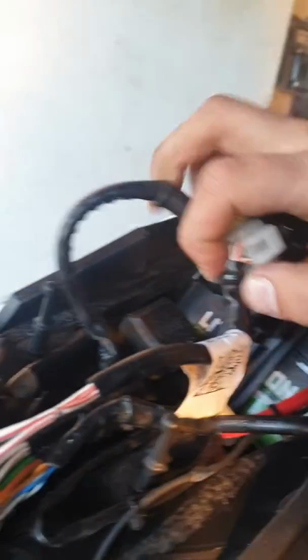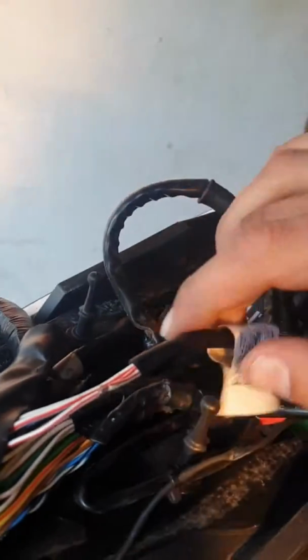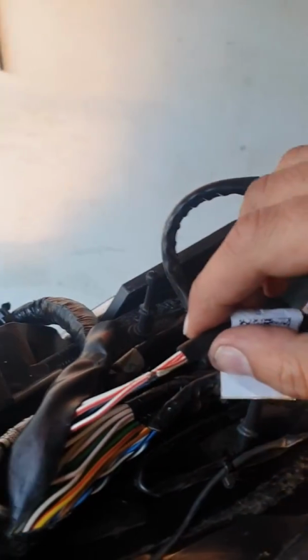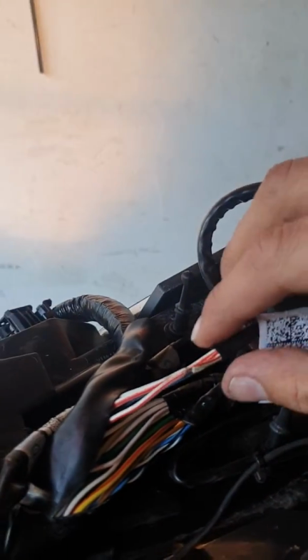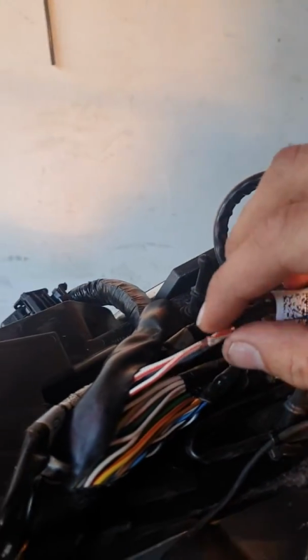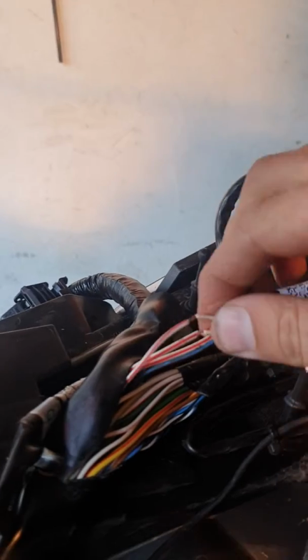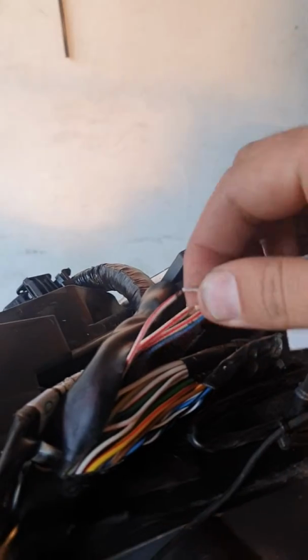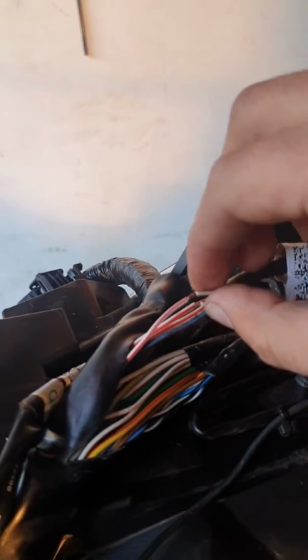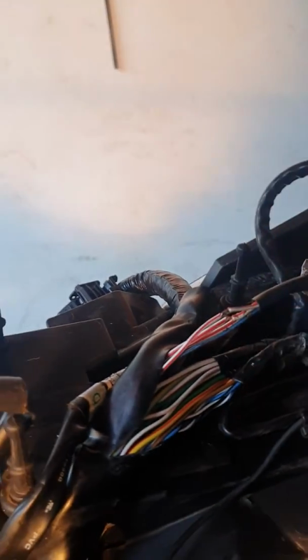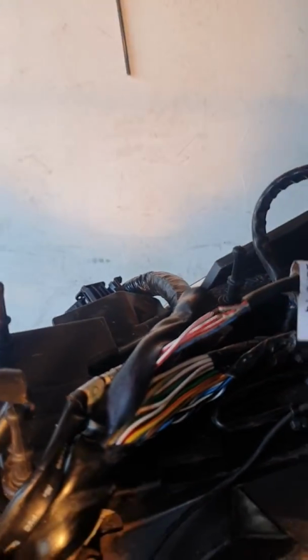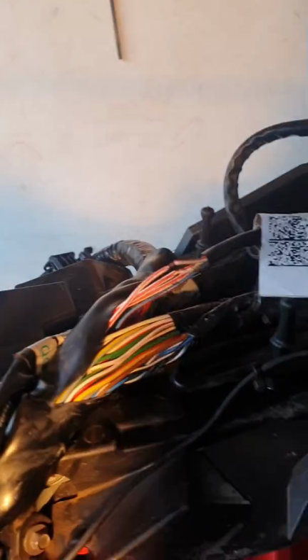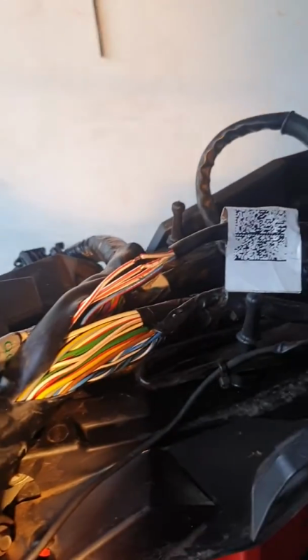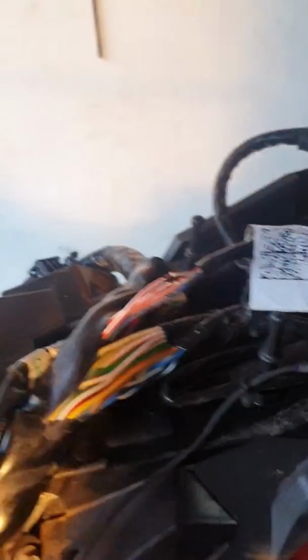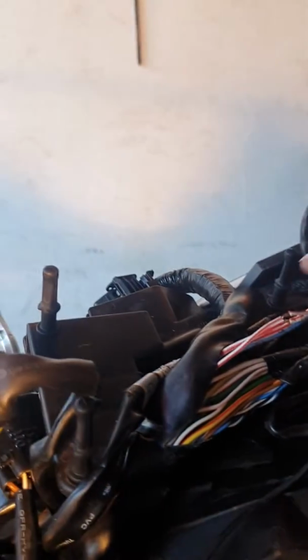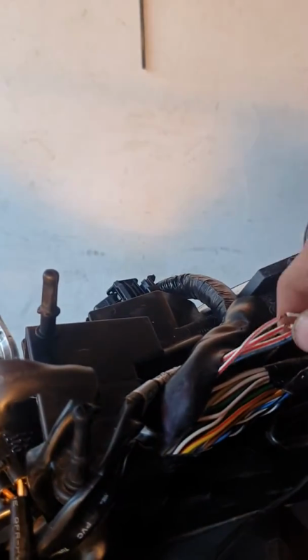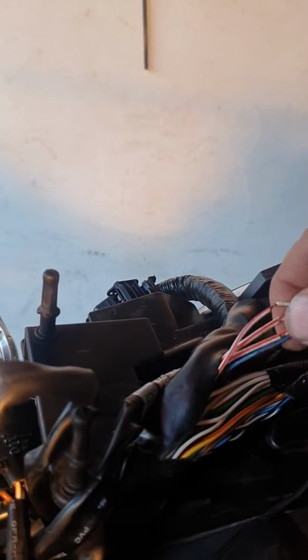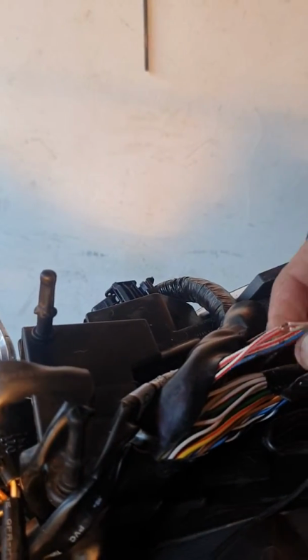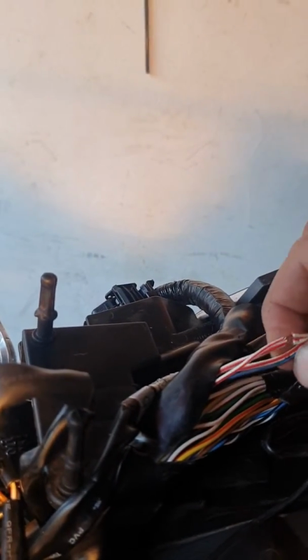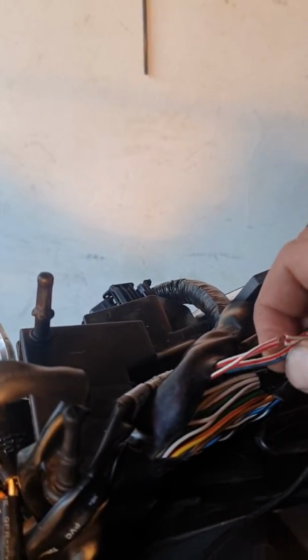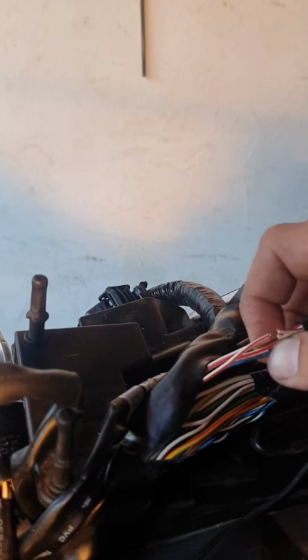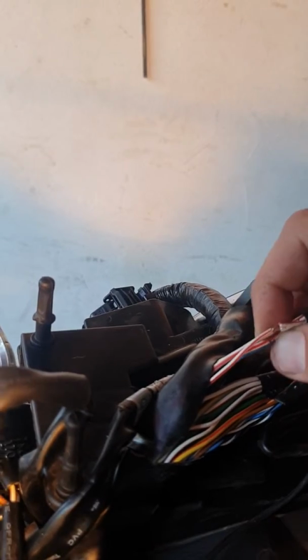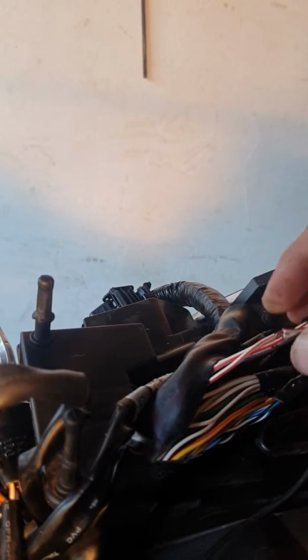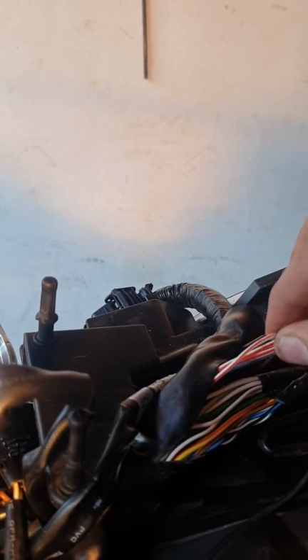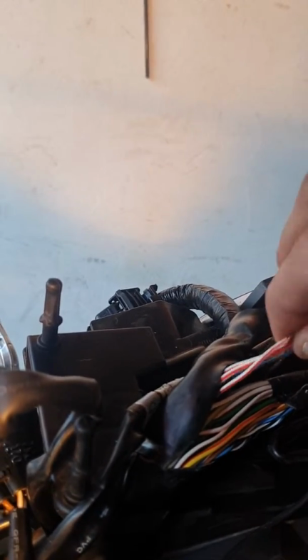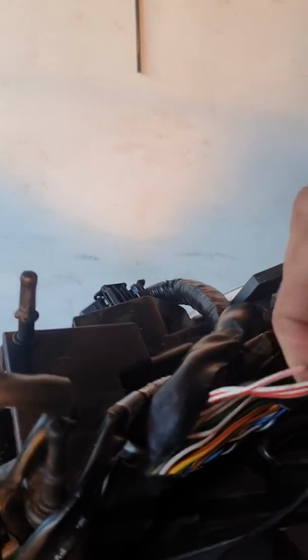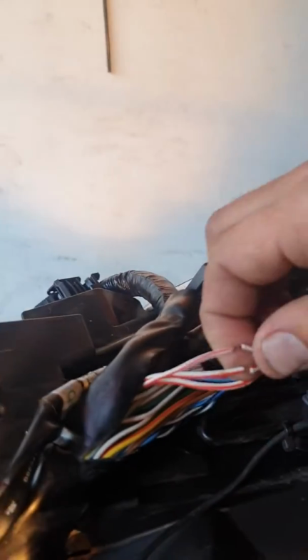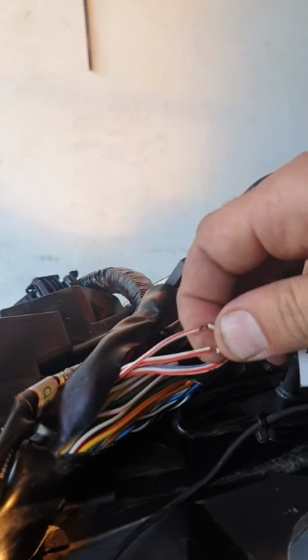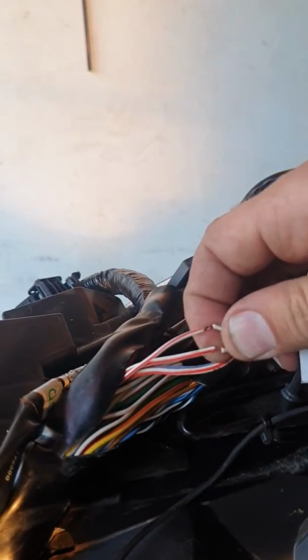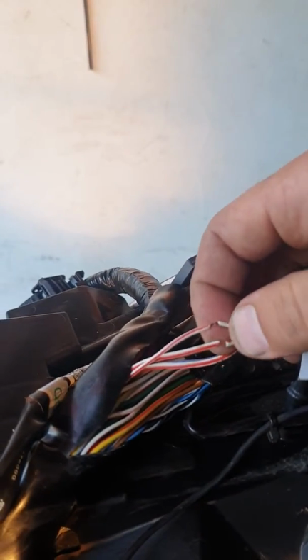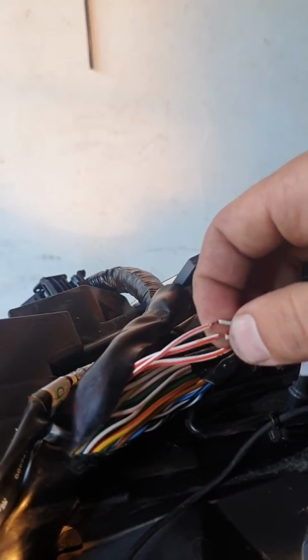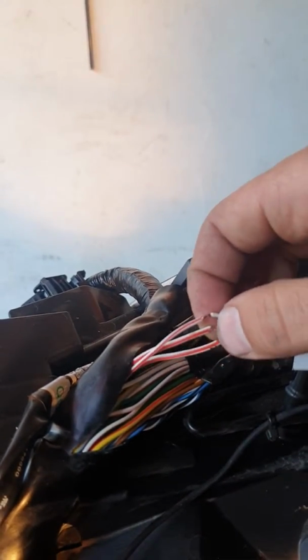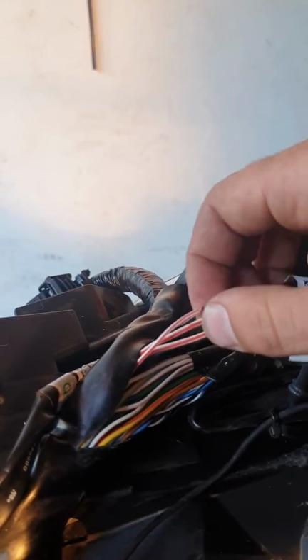So I traced it back. I noticed on the wiring diagram that all three white and red wires are connected to one another. So for a test I jumped these two together and the bike starts.